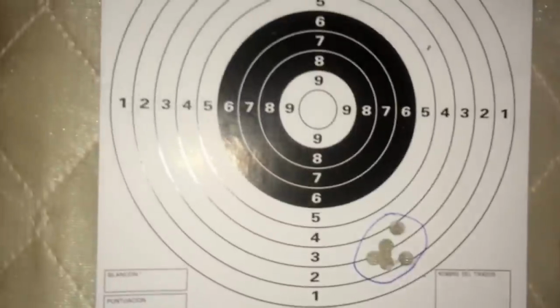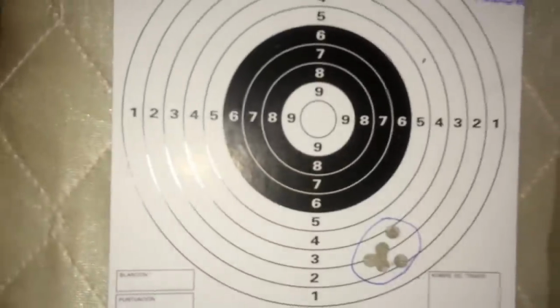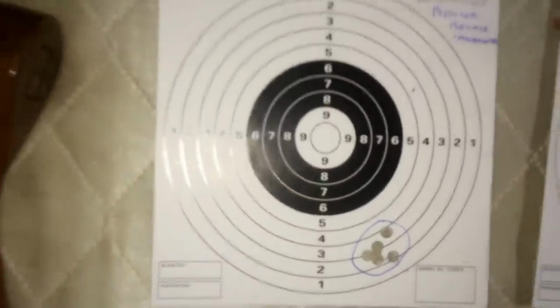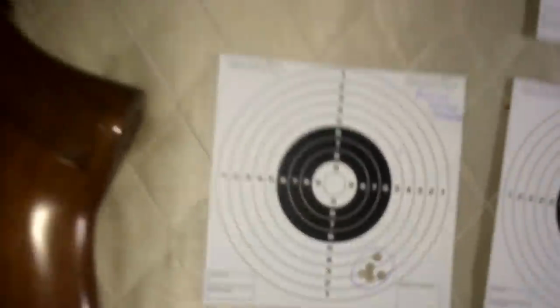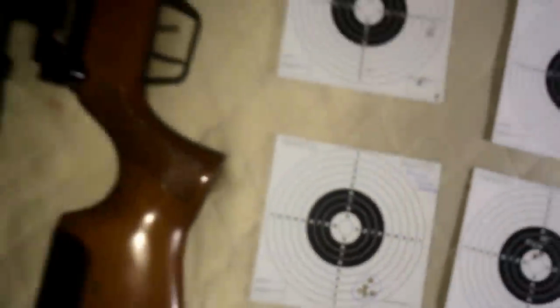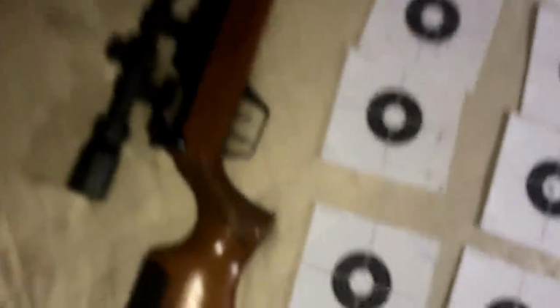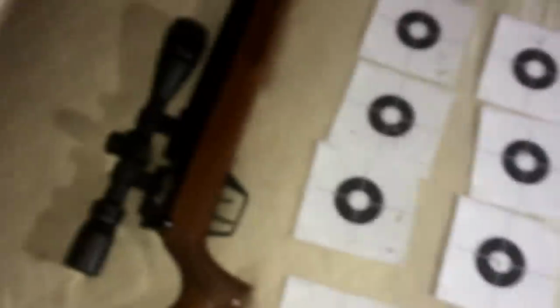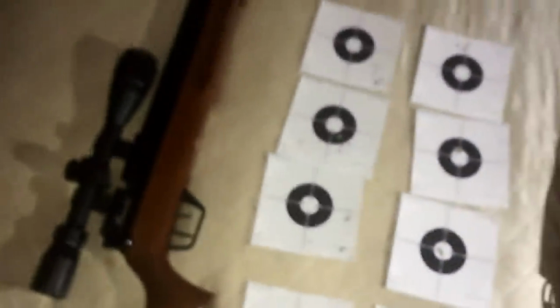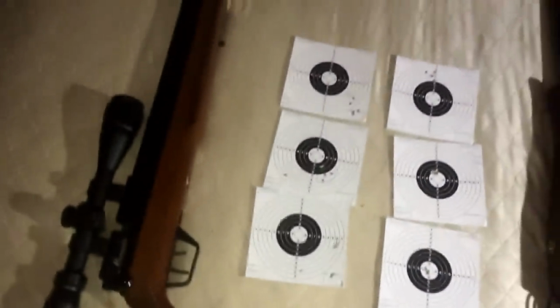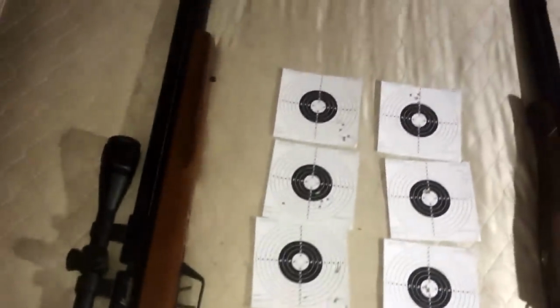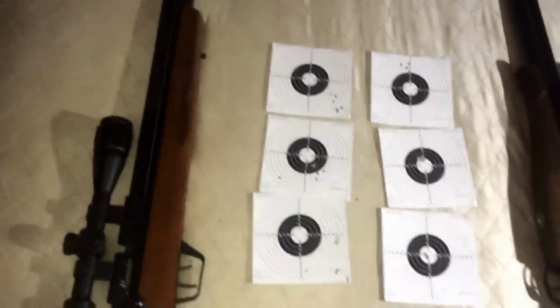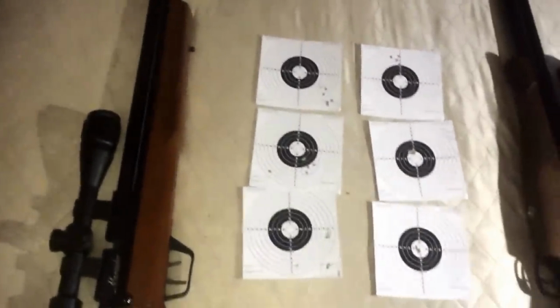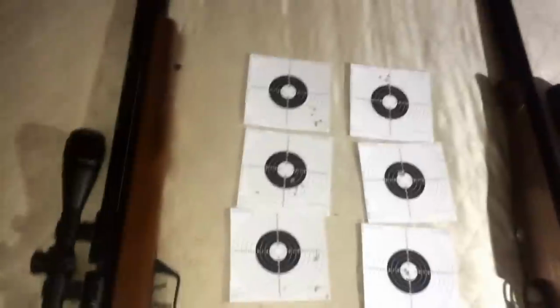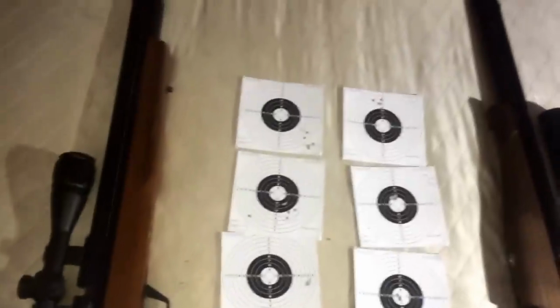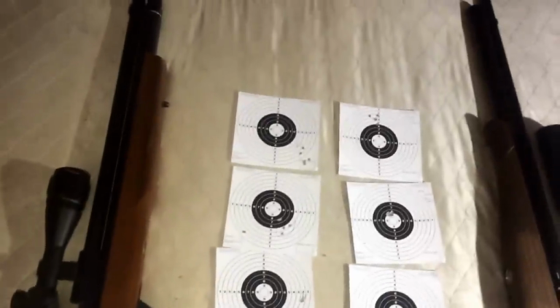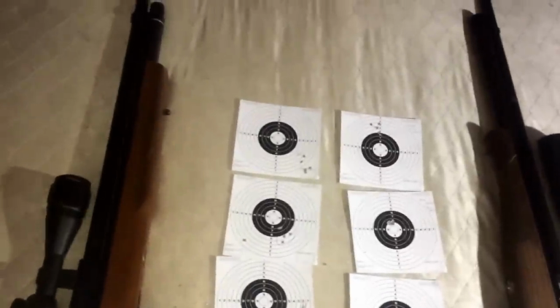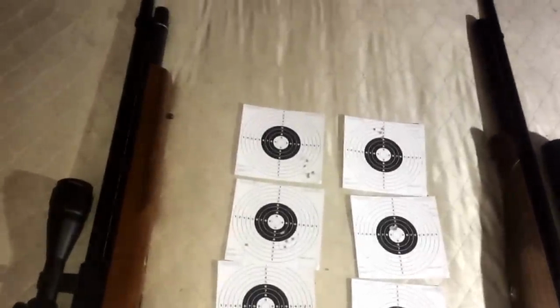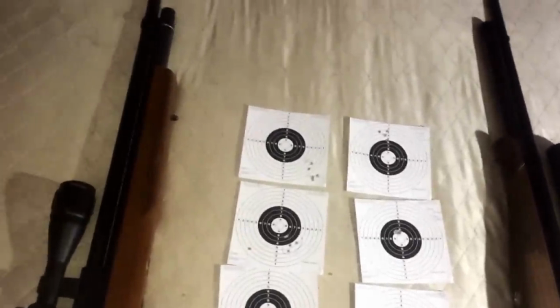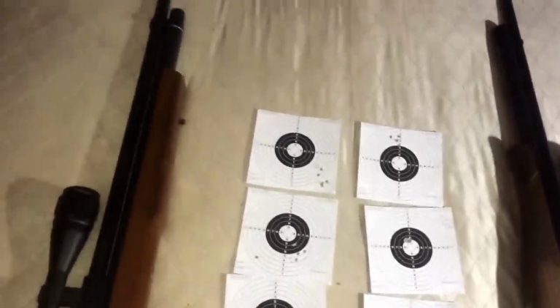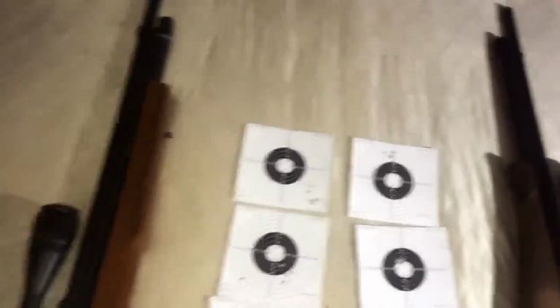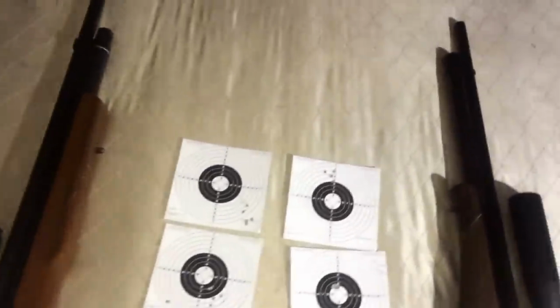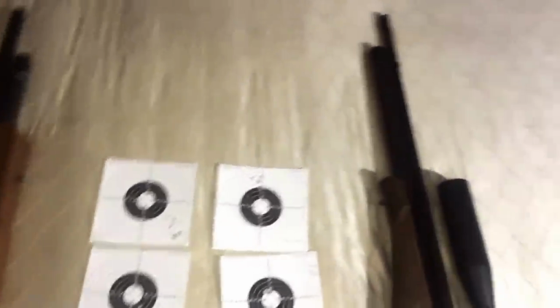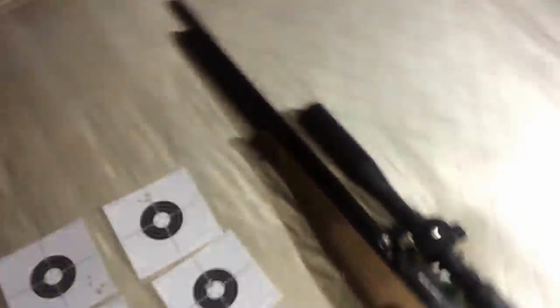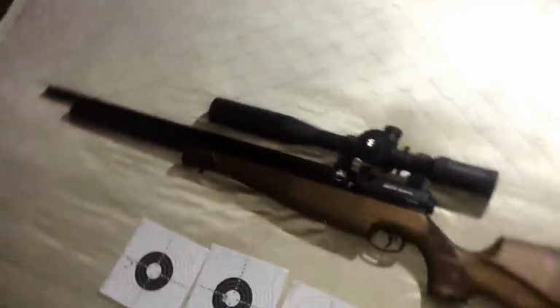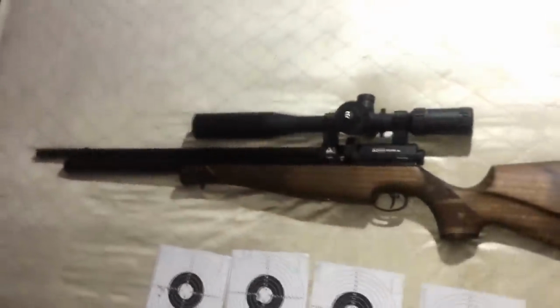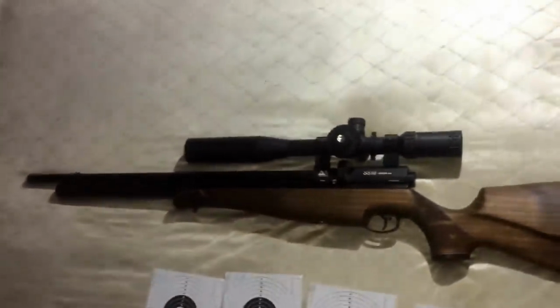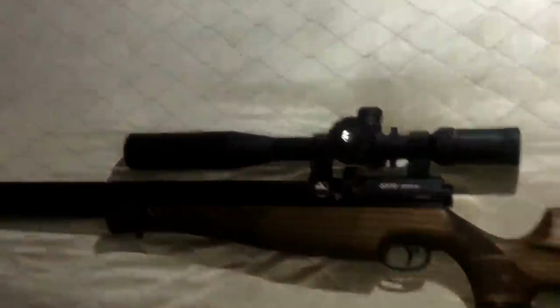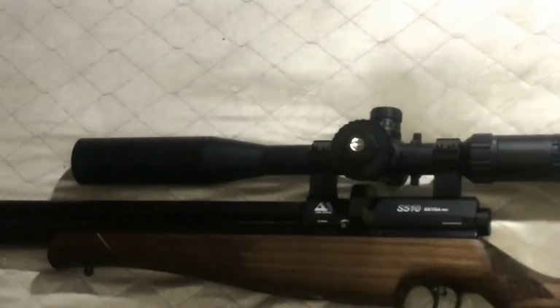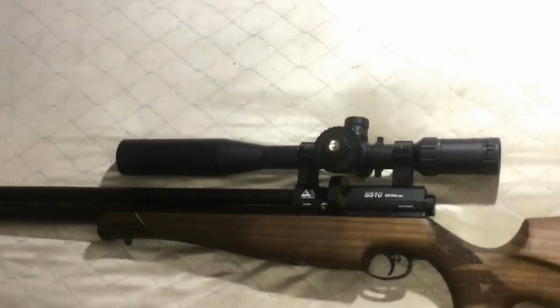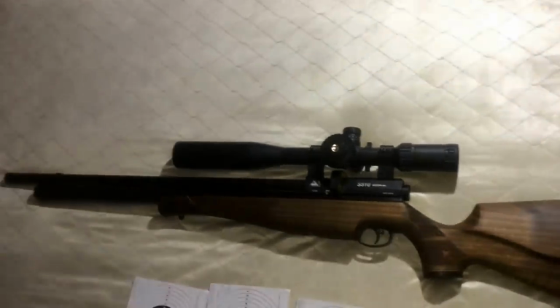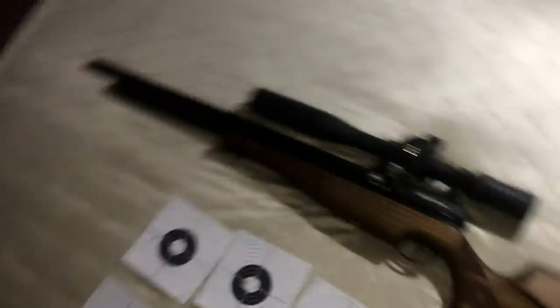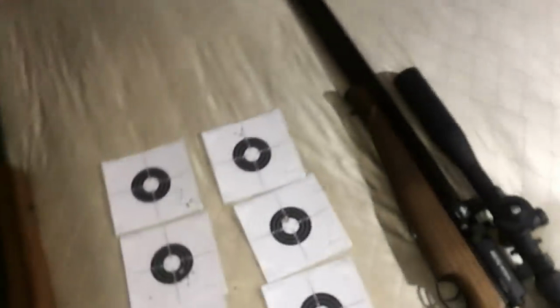There may be more pellets that are accurate out of the Marauder, but of the four I tried, only one was good. The others I would have expected to do well just didn't. Now let's look at the Air Arms results.